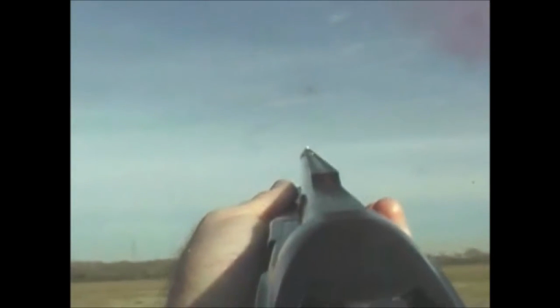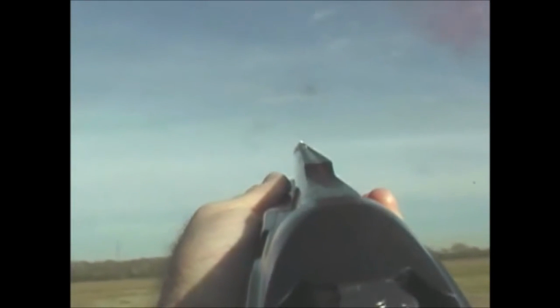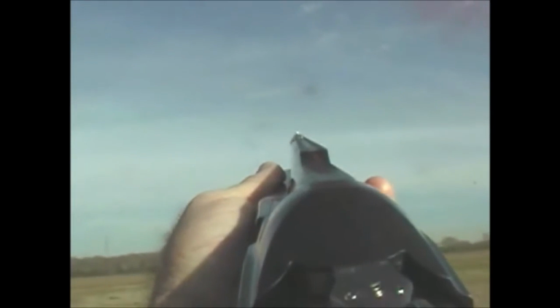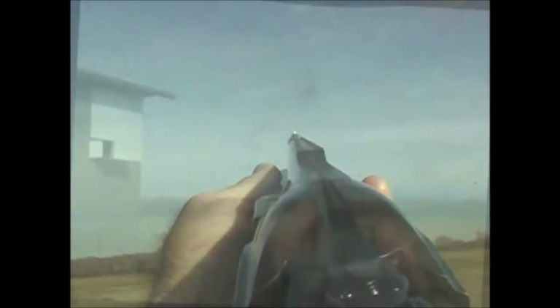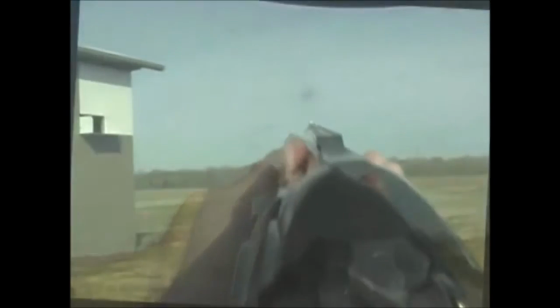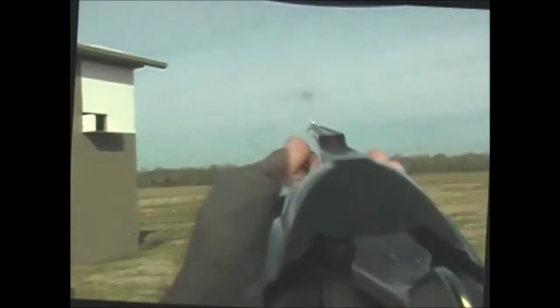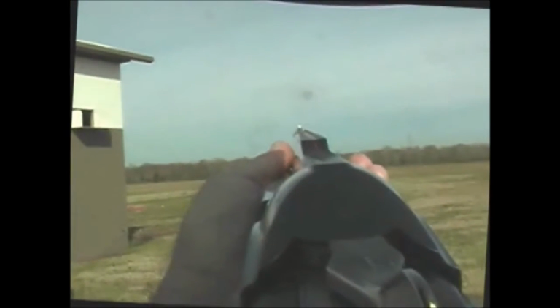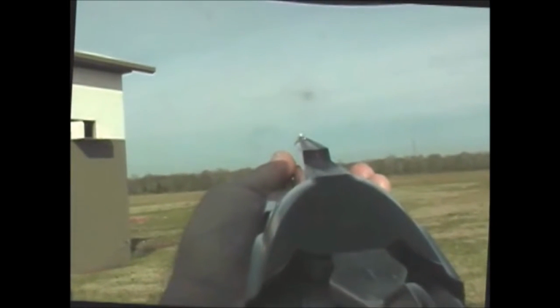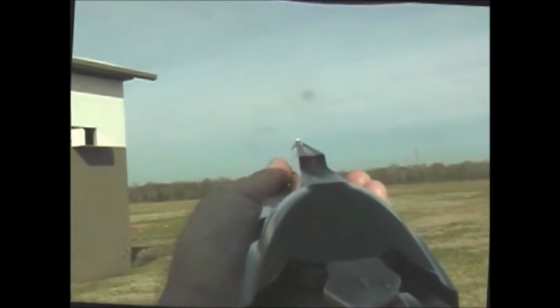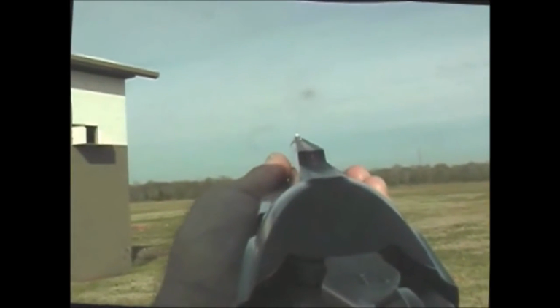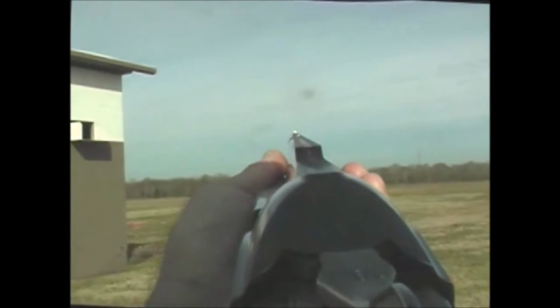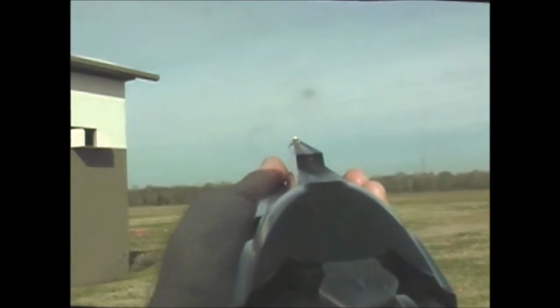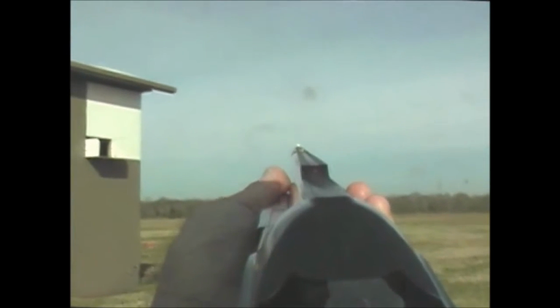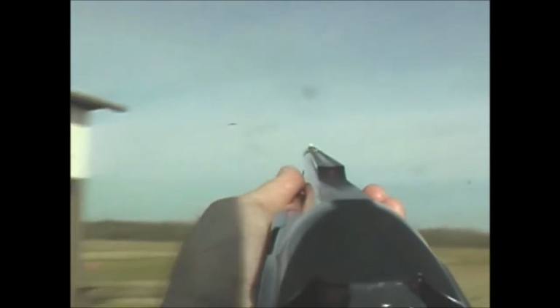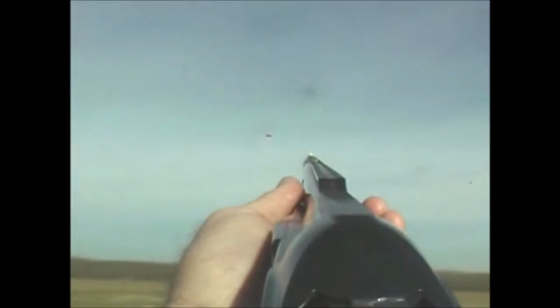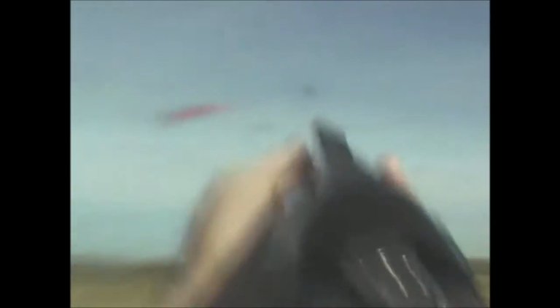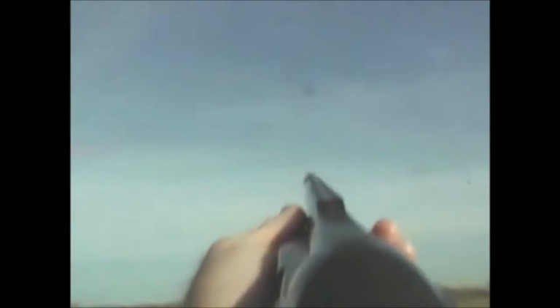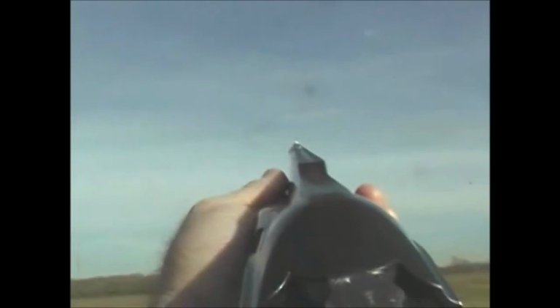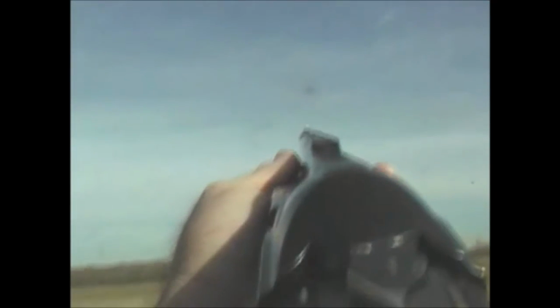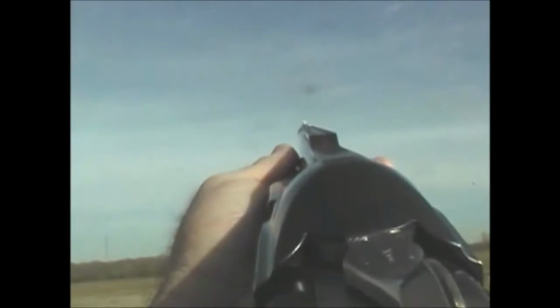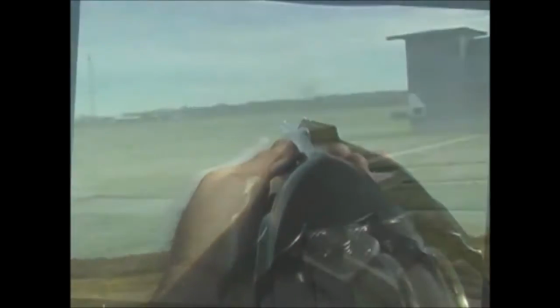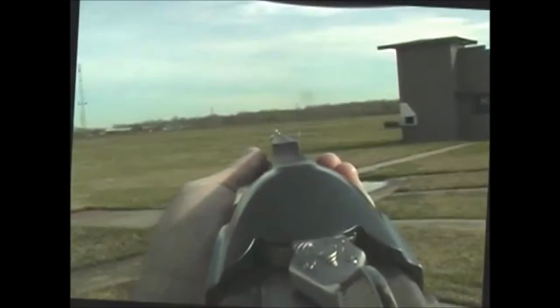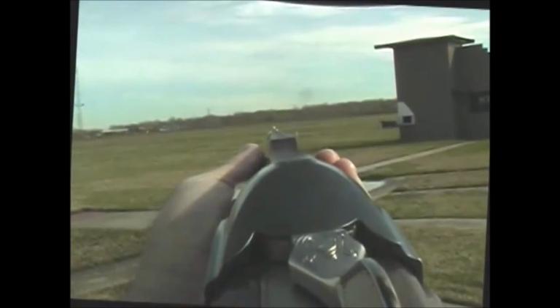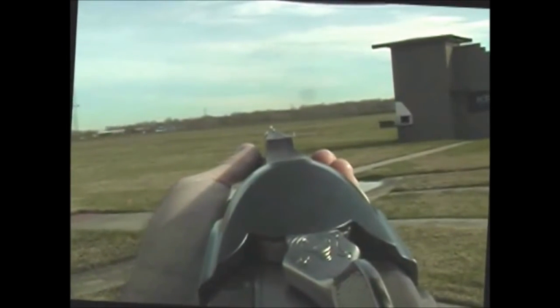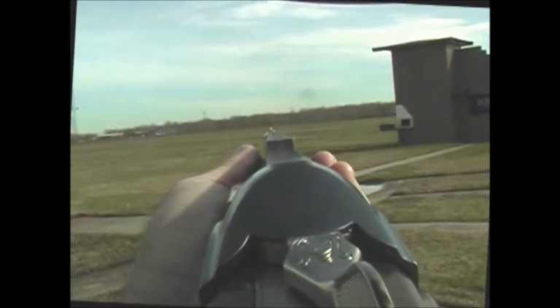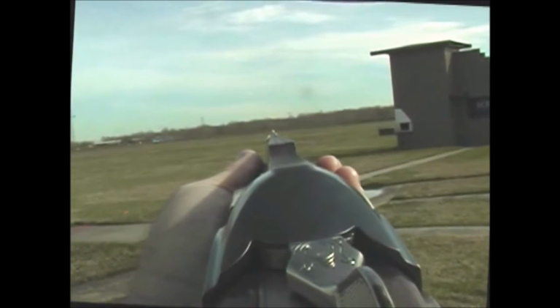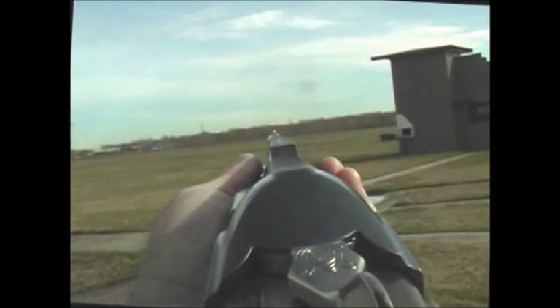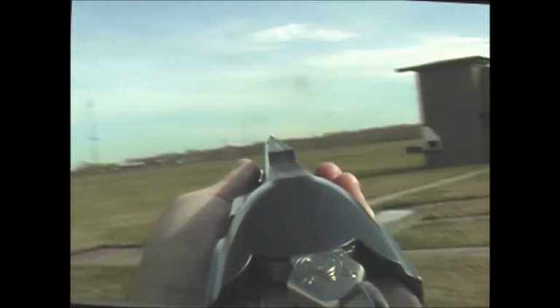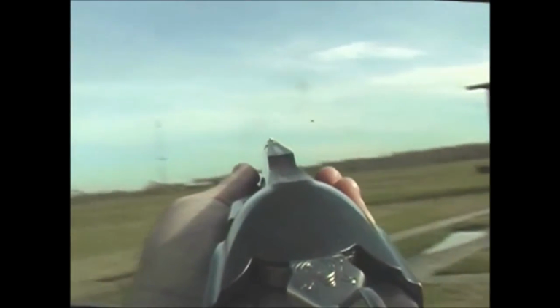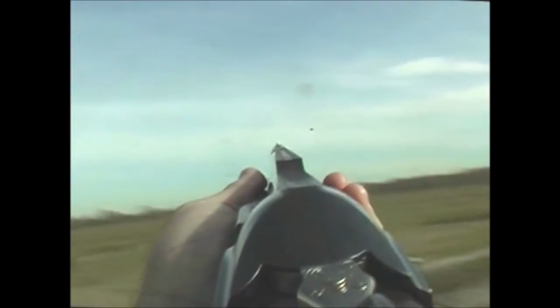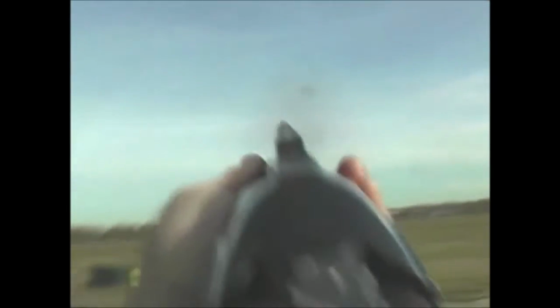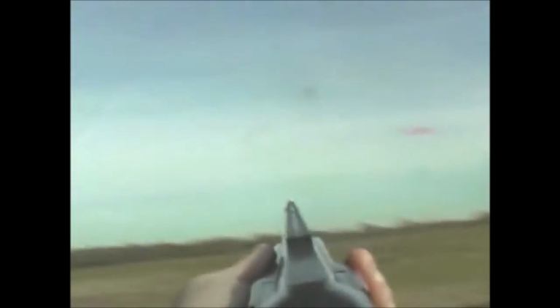Station three, high house — hold point, eye shift, three feet of lead. Low three — hold point, eye shift, three and a half to four feet of lead.